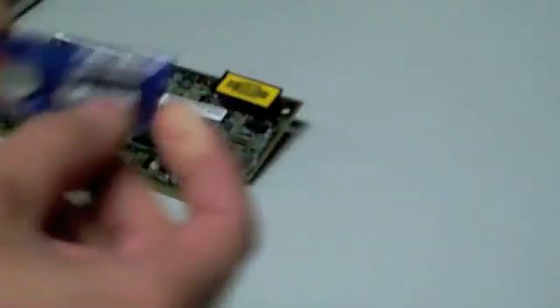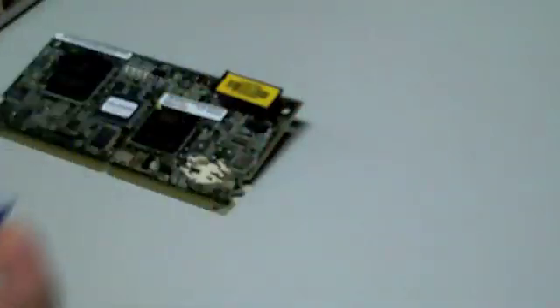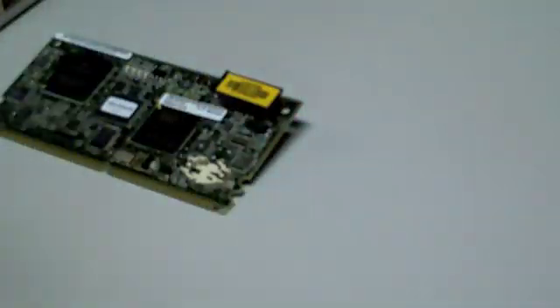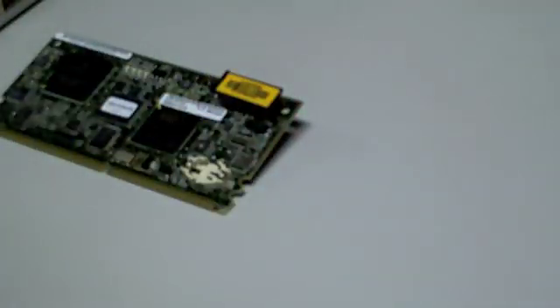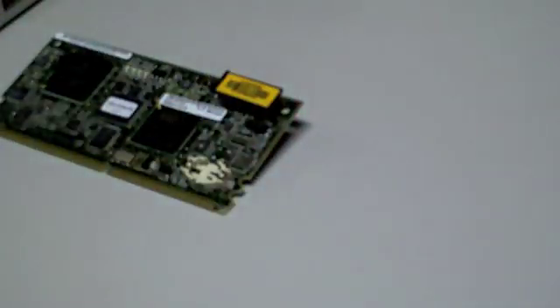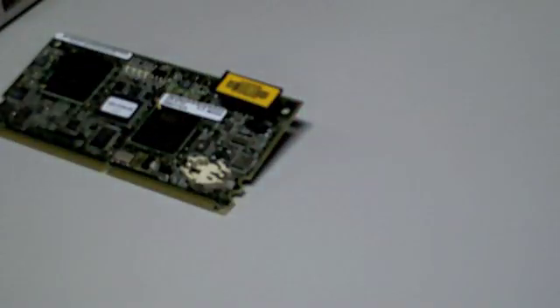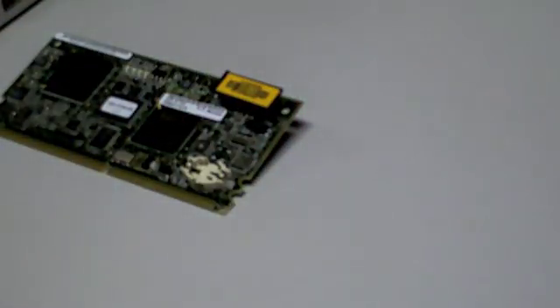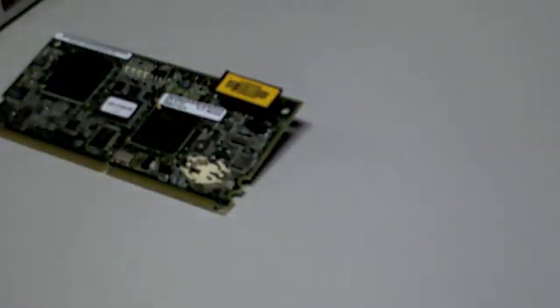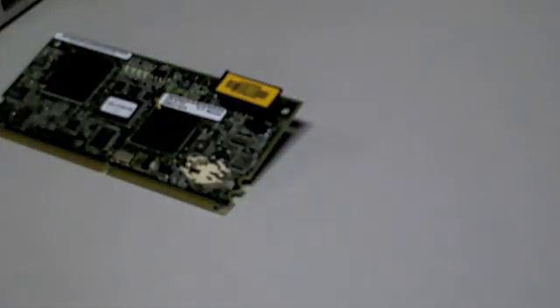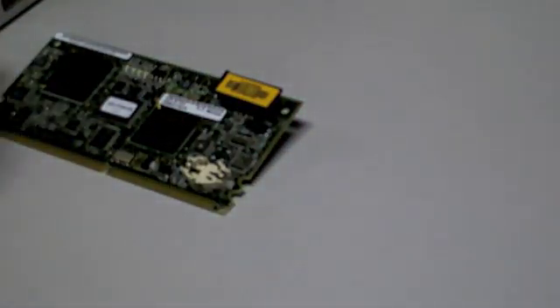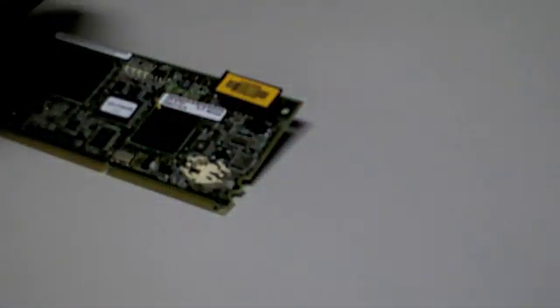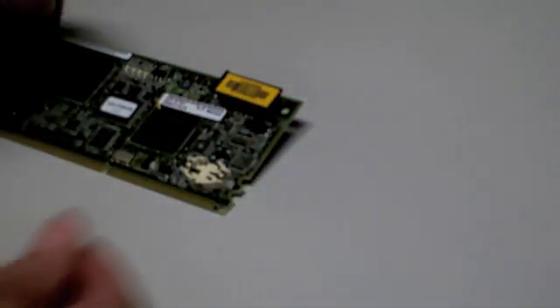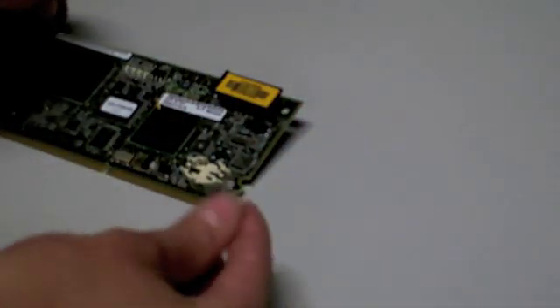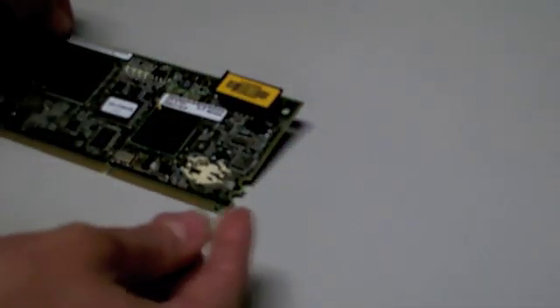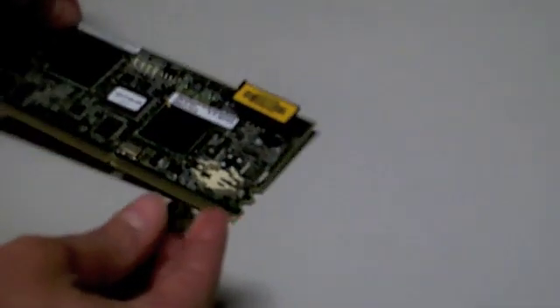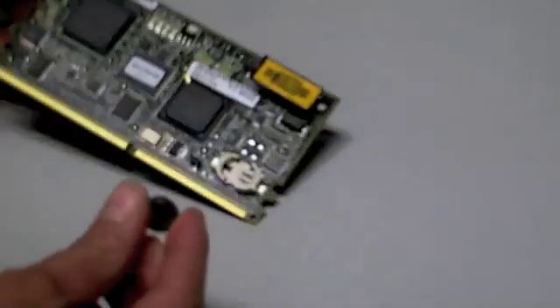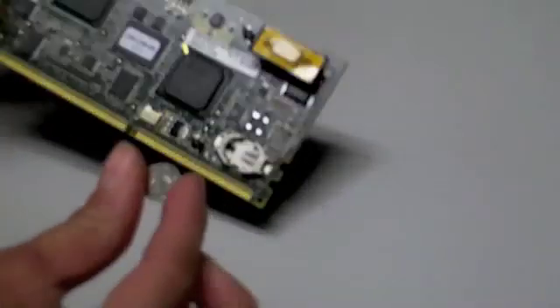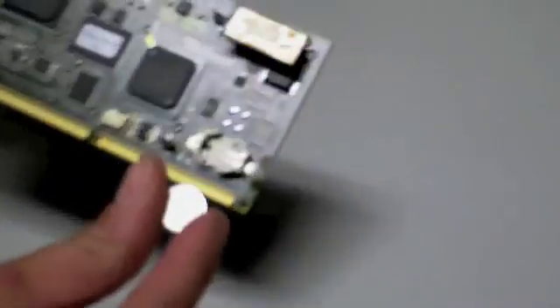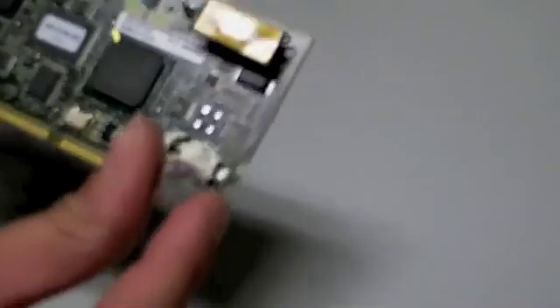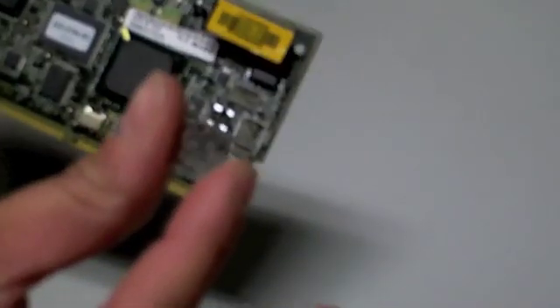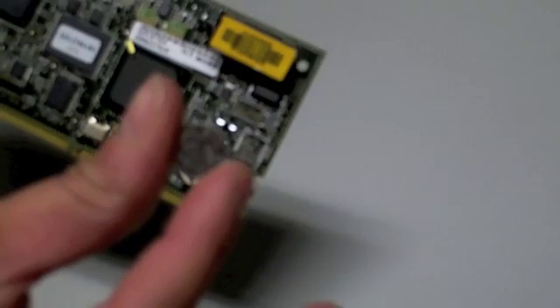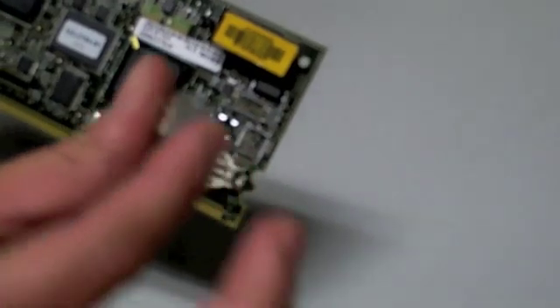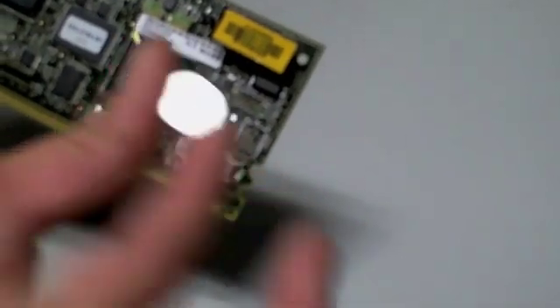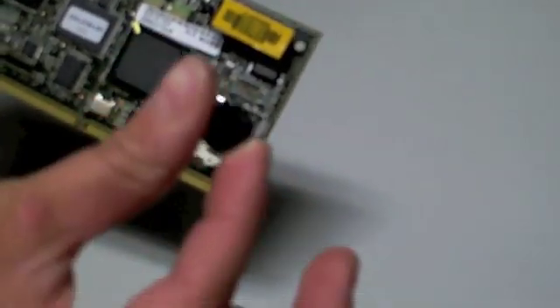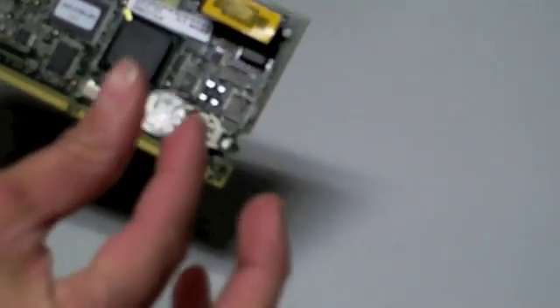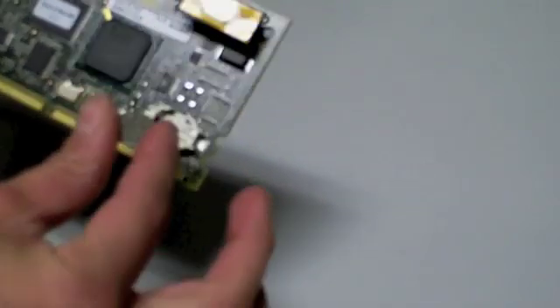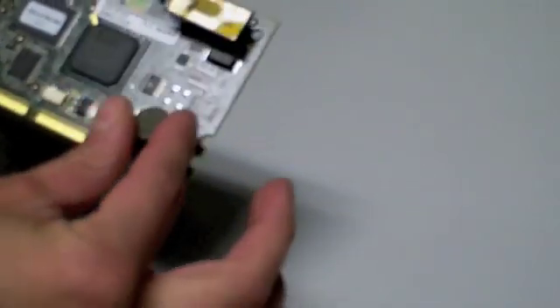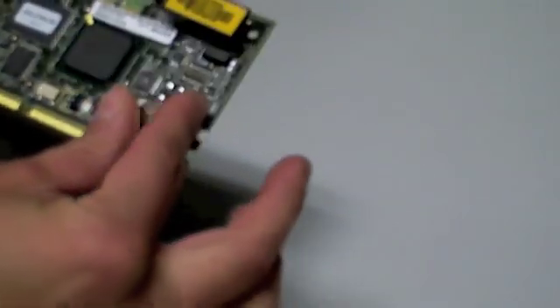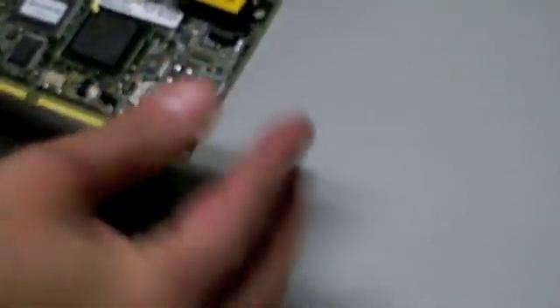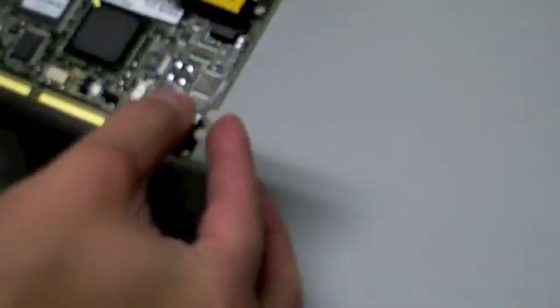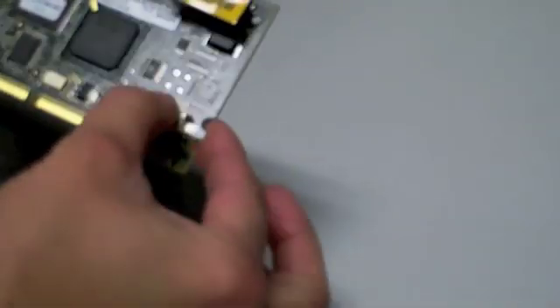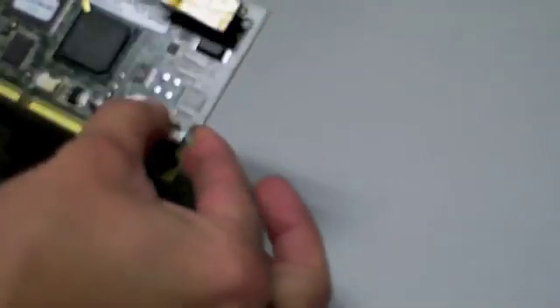Now that you have the old battery out, take the new original battery from the packaging and replace it within the card. The positive side should be facing upward.